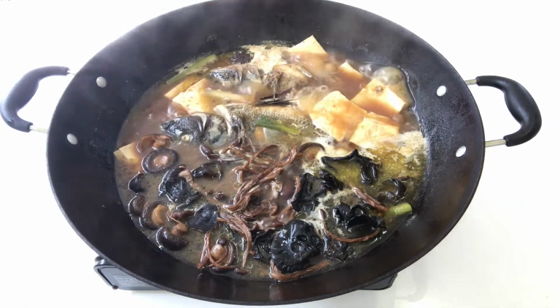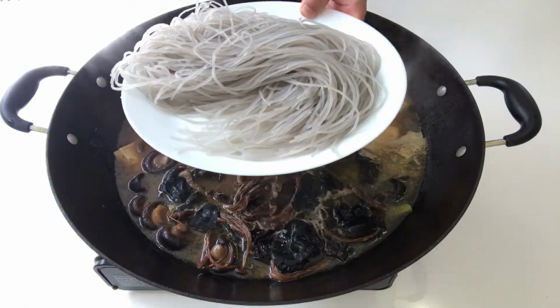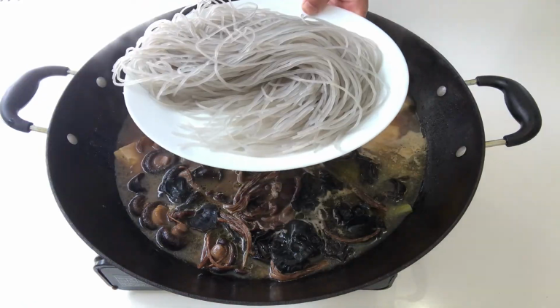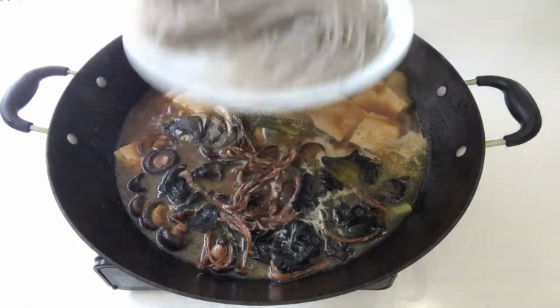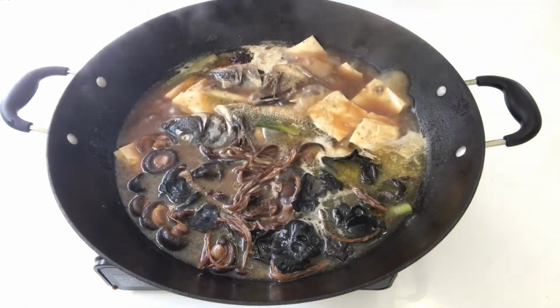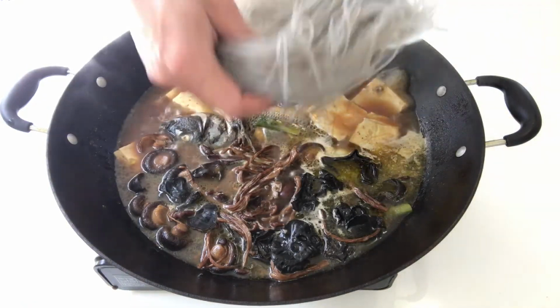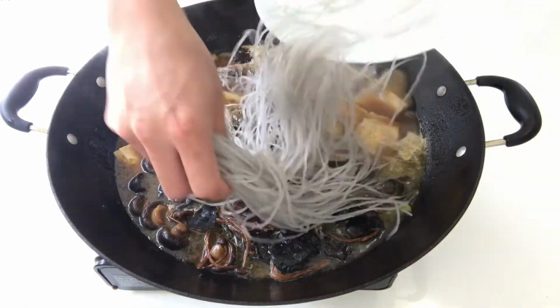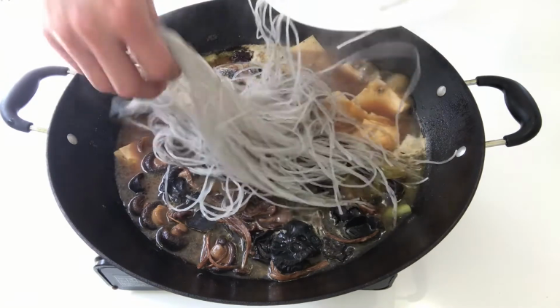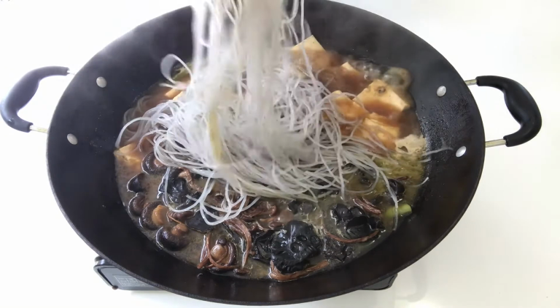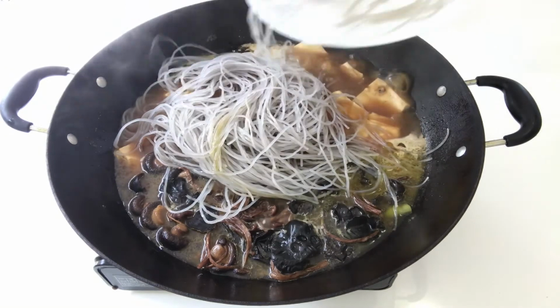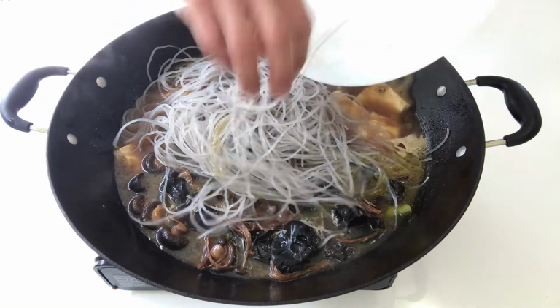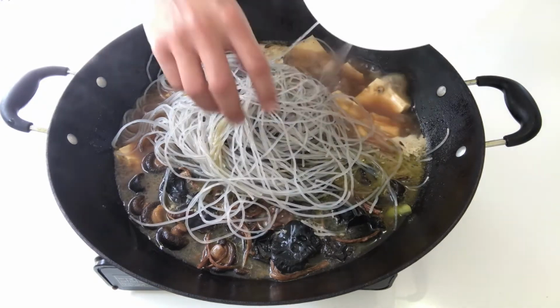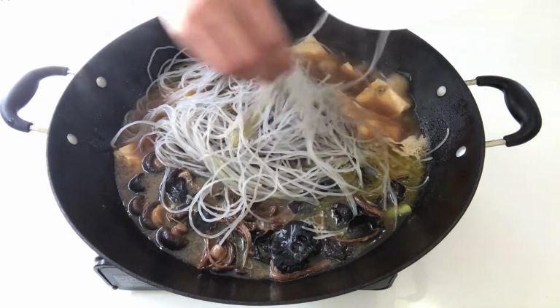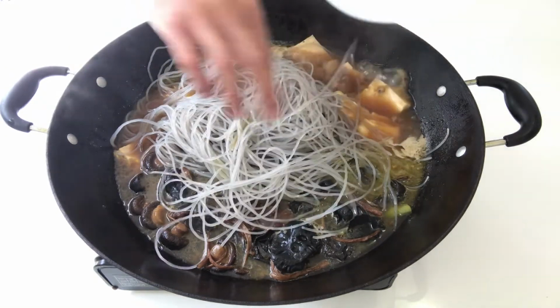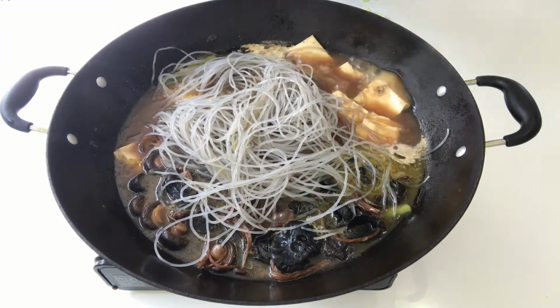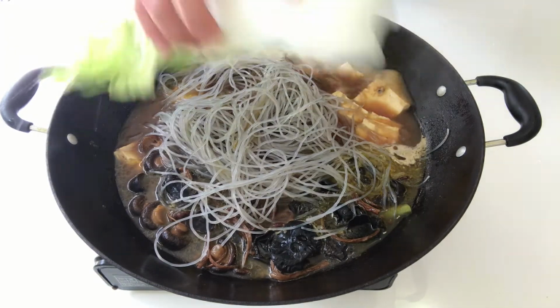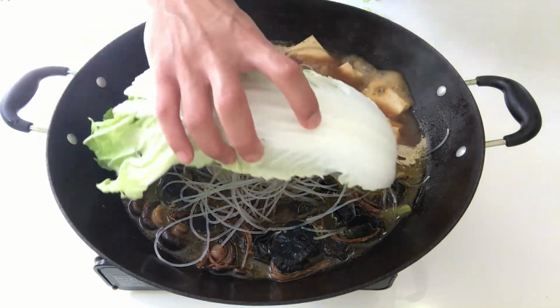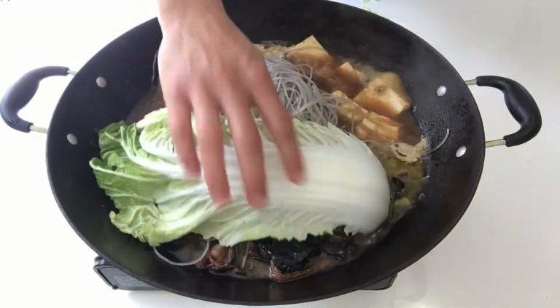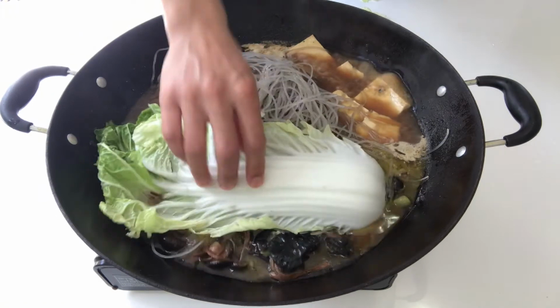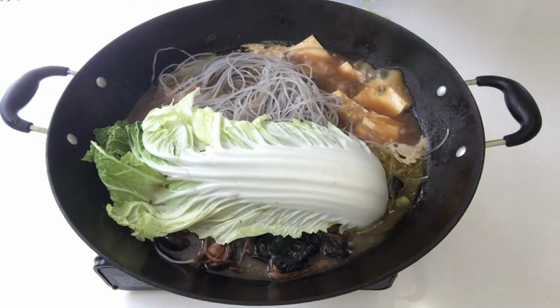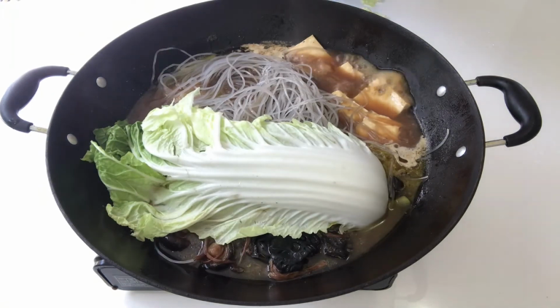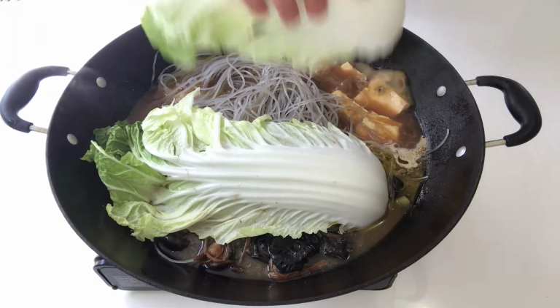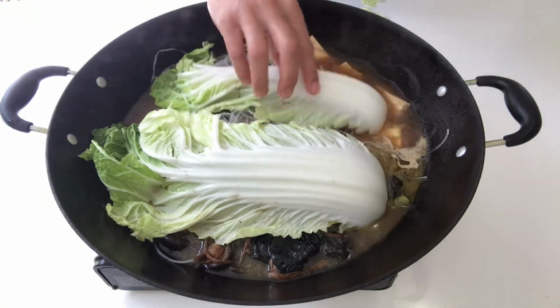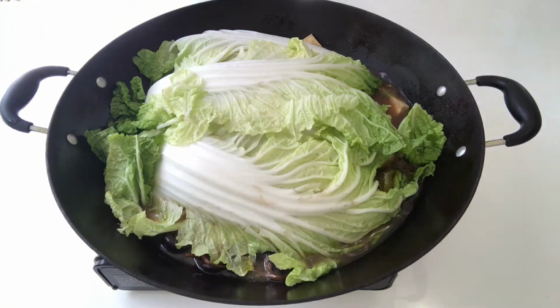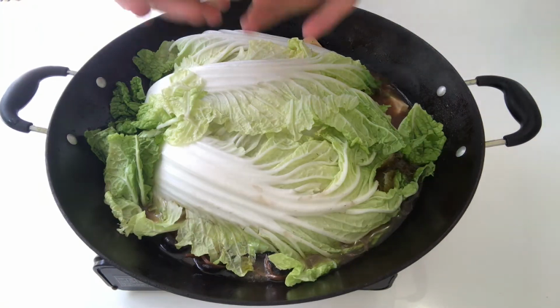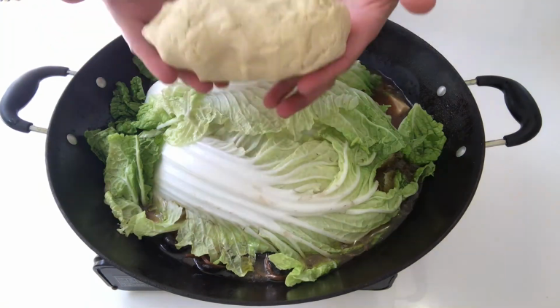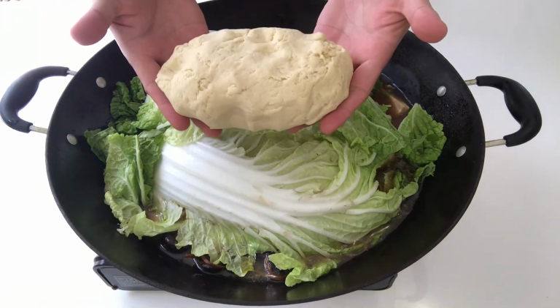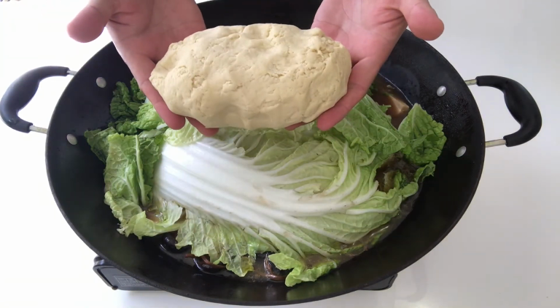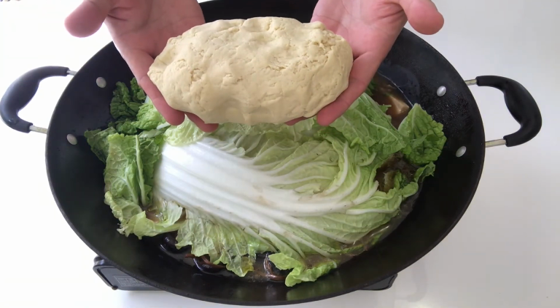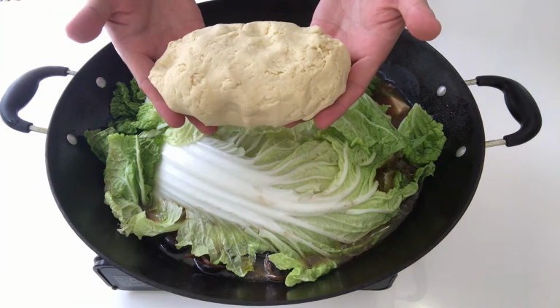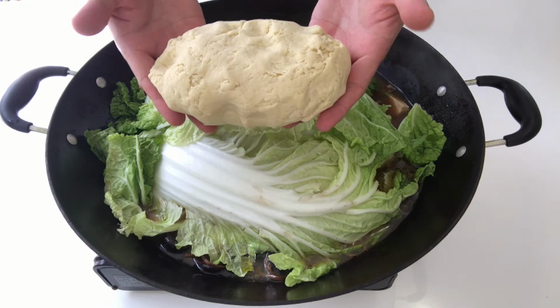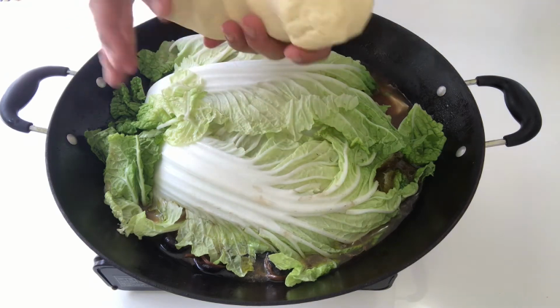15 minutes later, remove the lid. Add the starch noodles in, then put the Chinese cabbage on top. Put the lid back on.